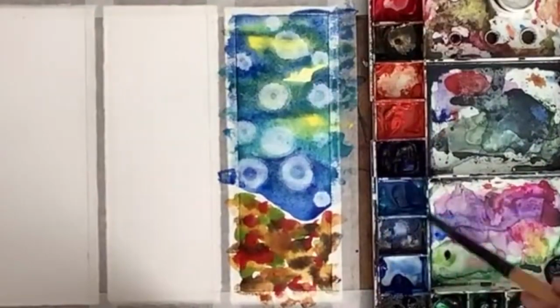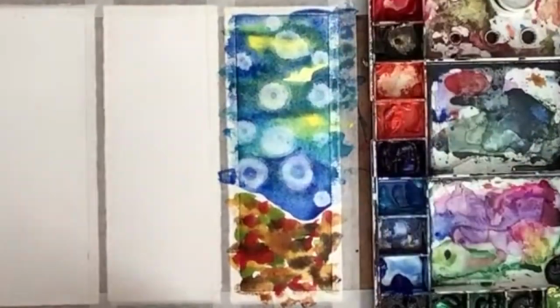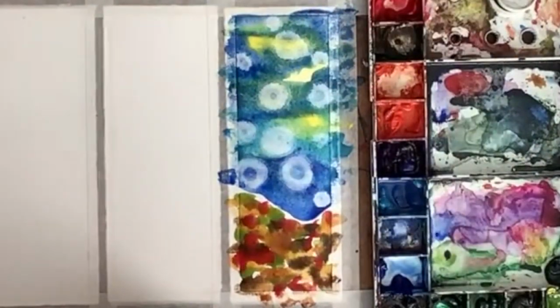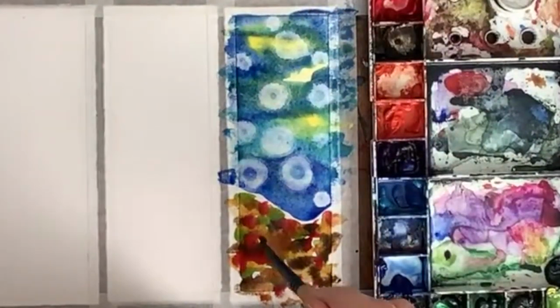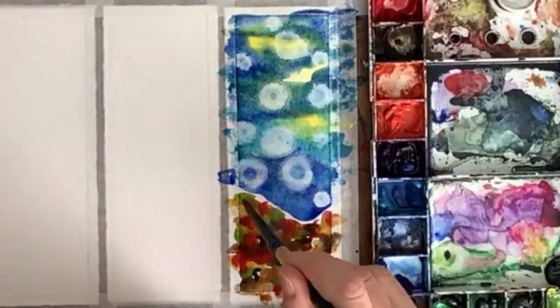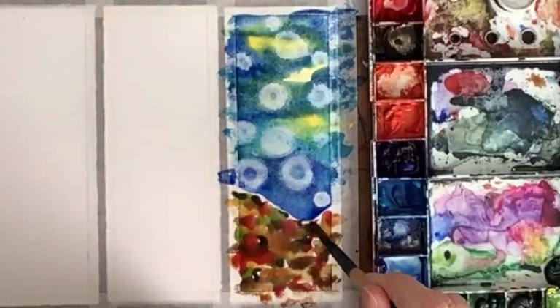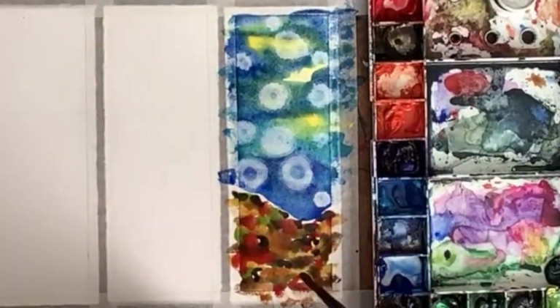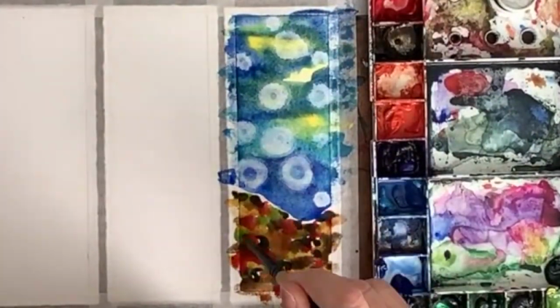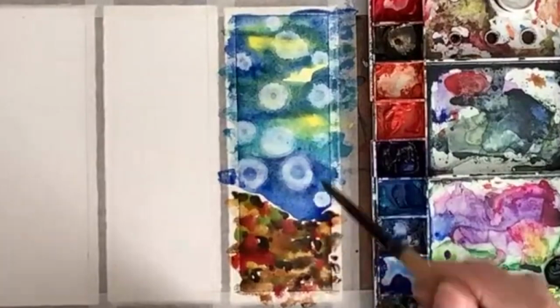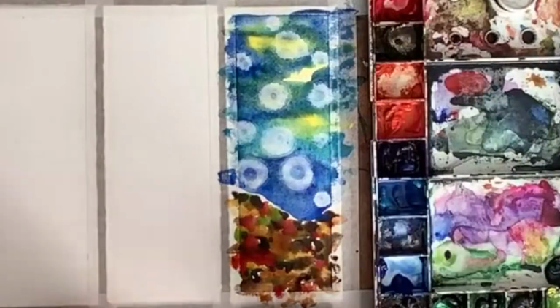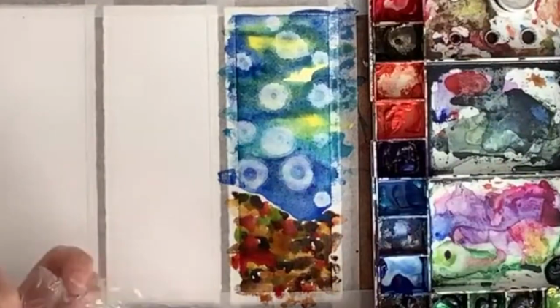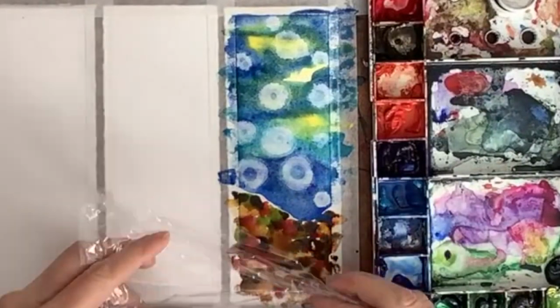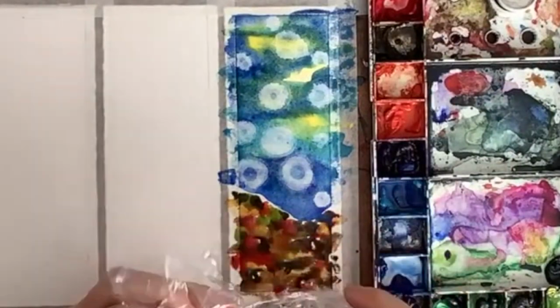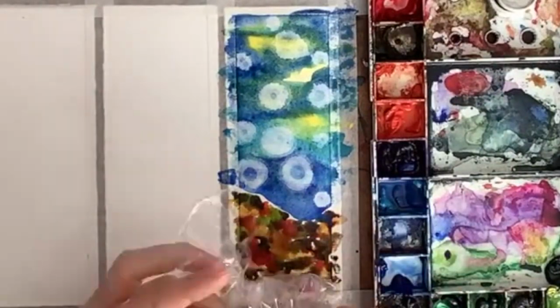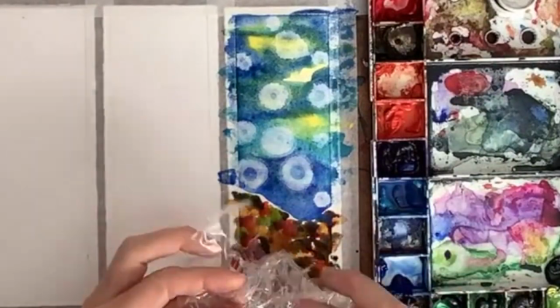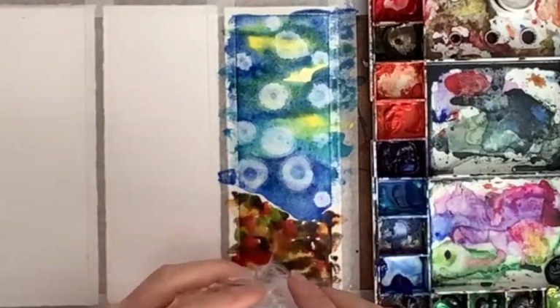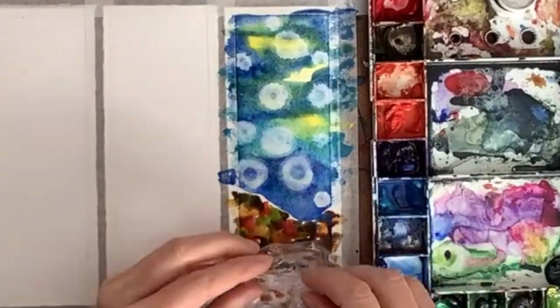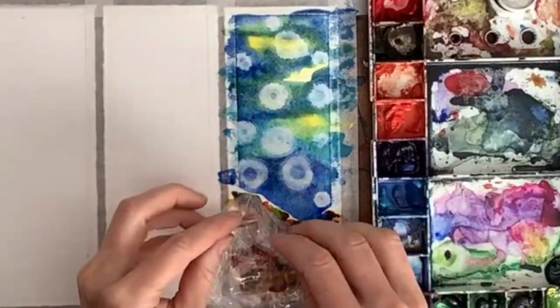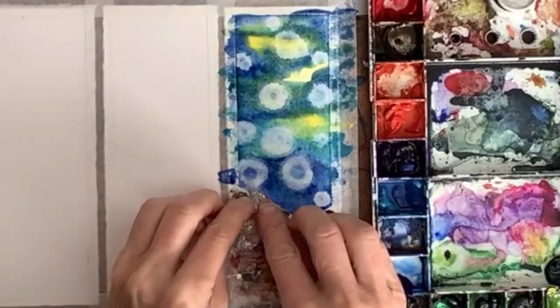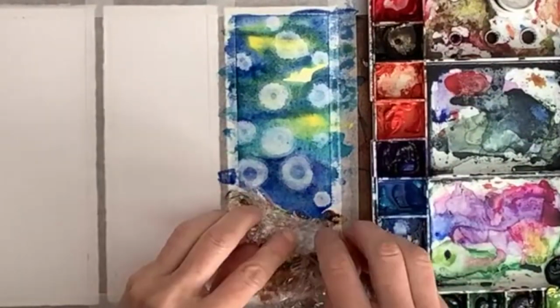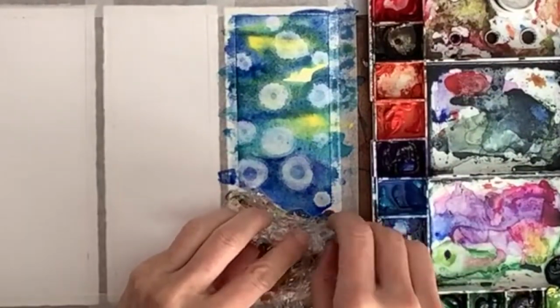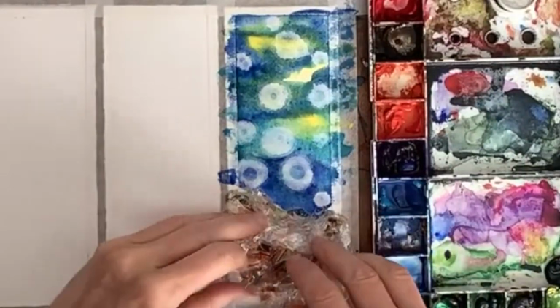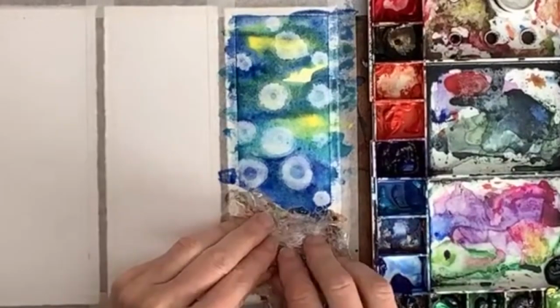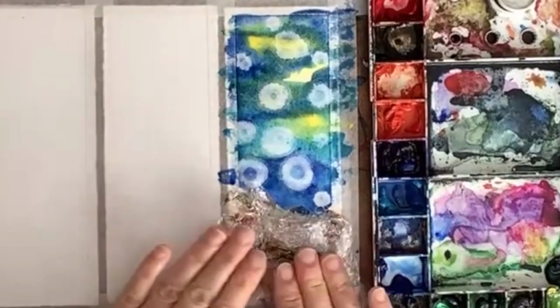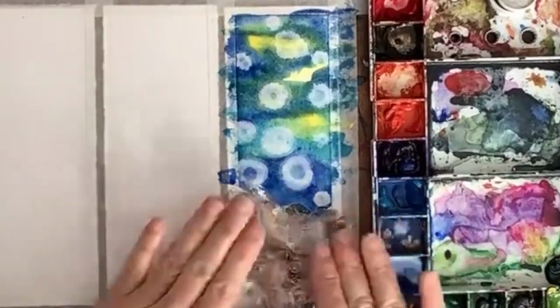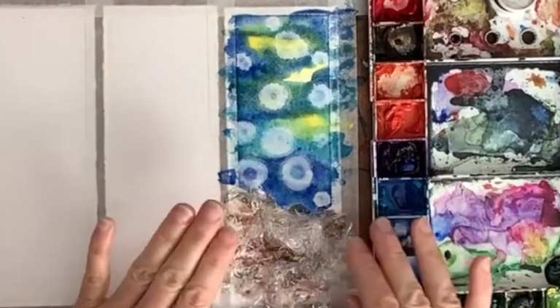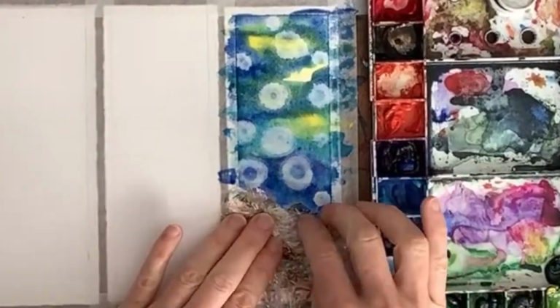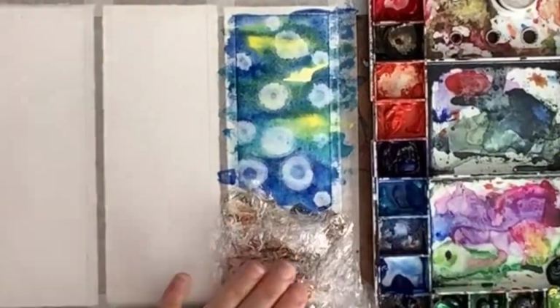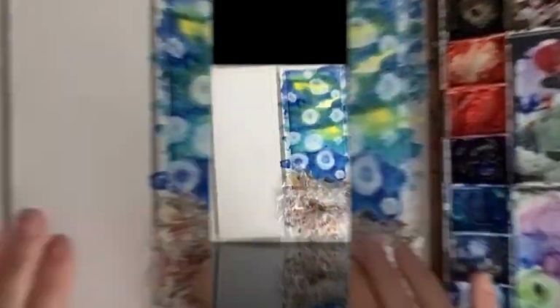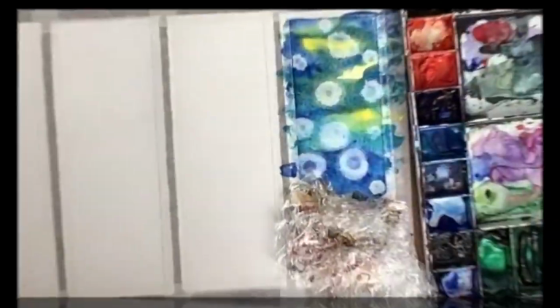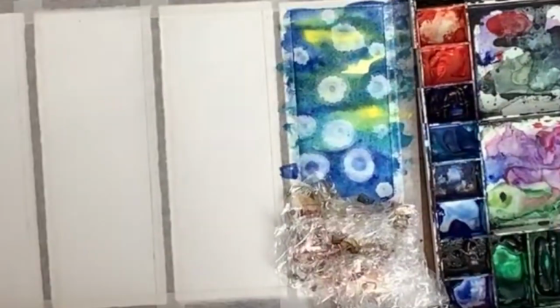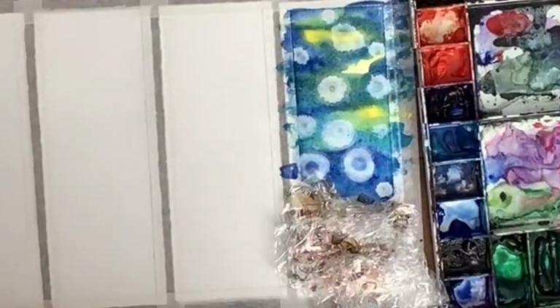Make sure the paint is pretty saturated but also quite liquidy, and then very quickly scrunch up some saran wrap and press it down onto the wet paint.